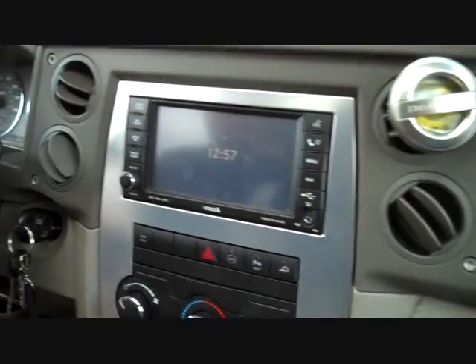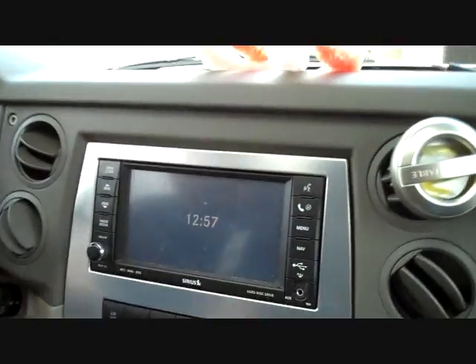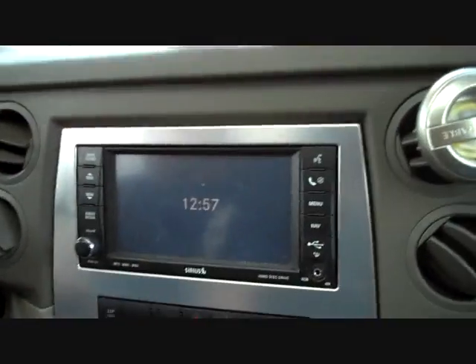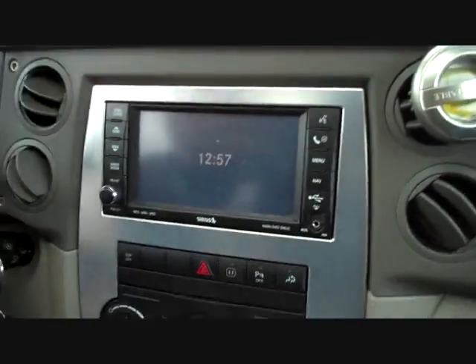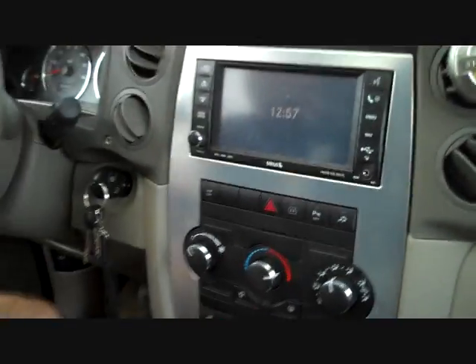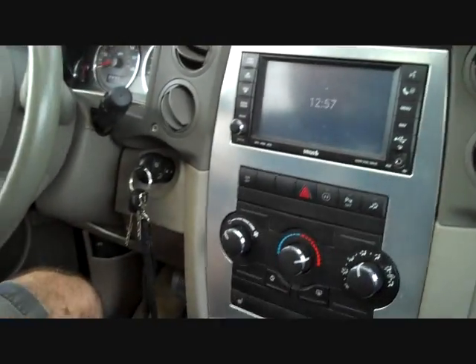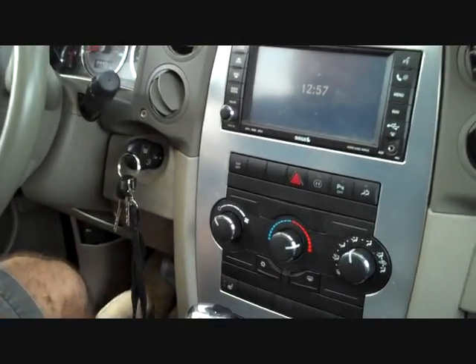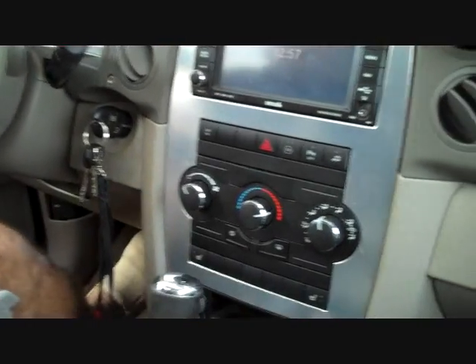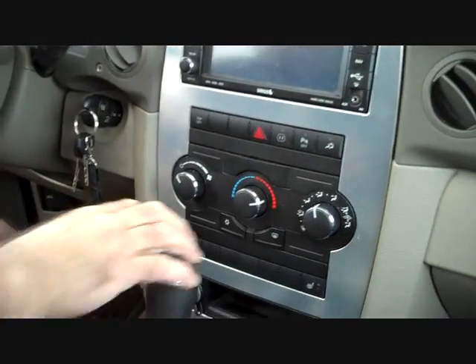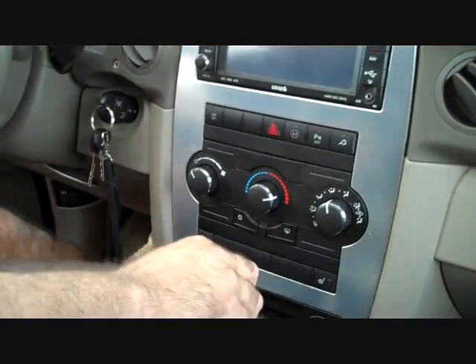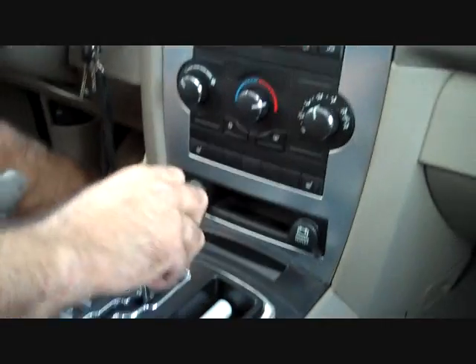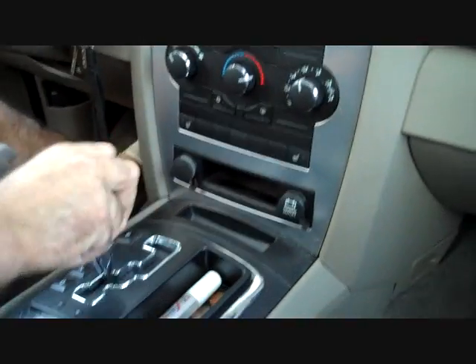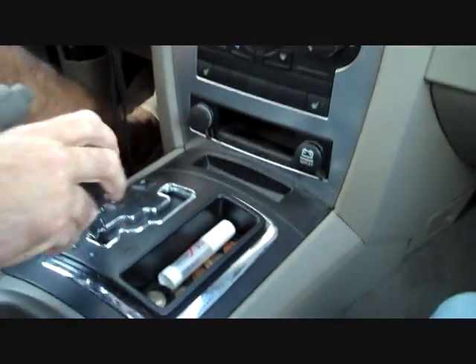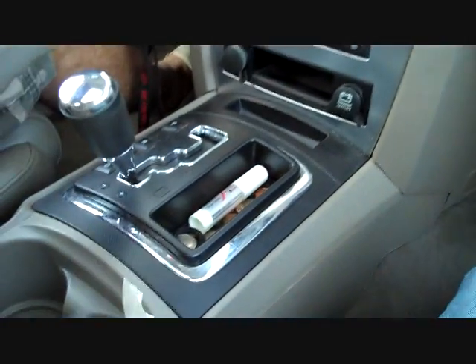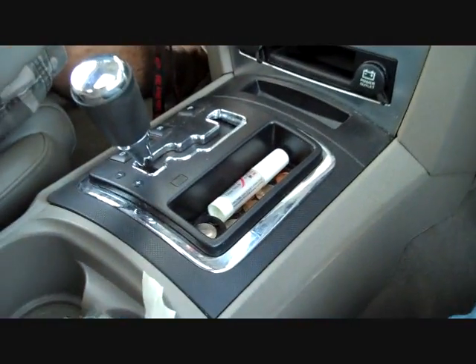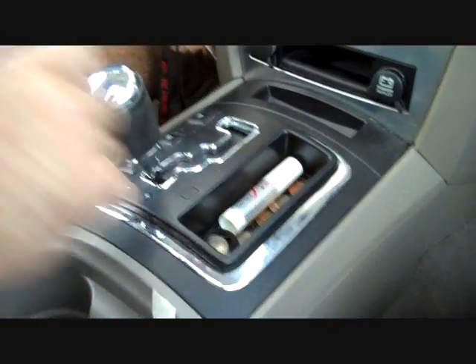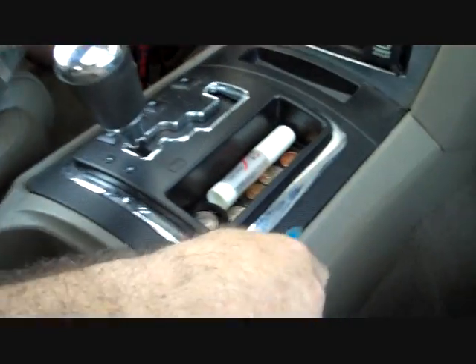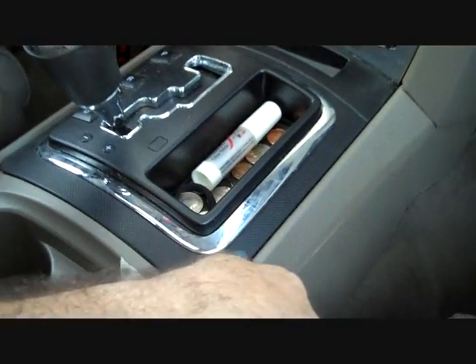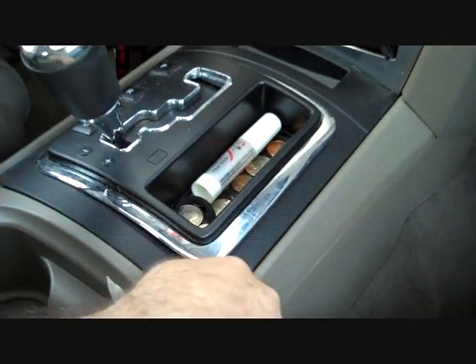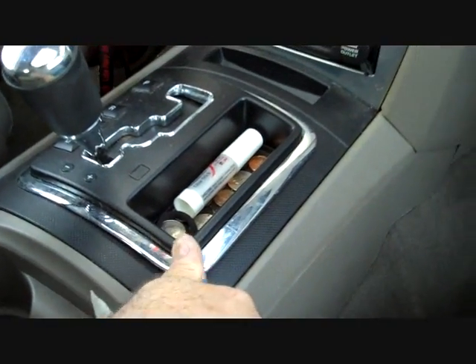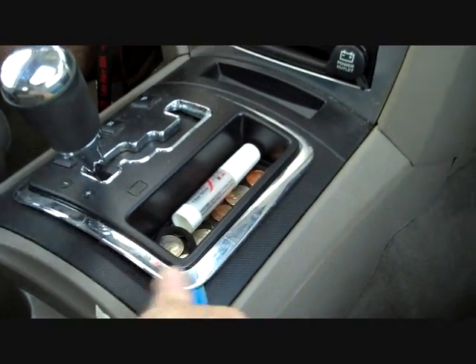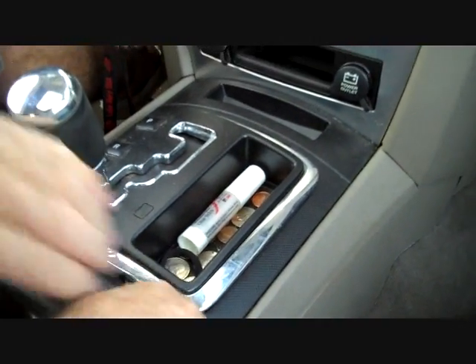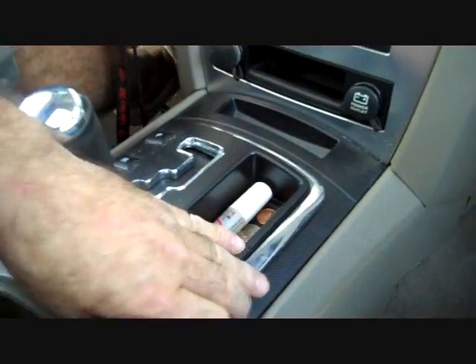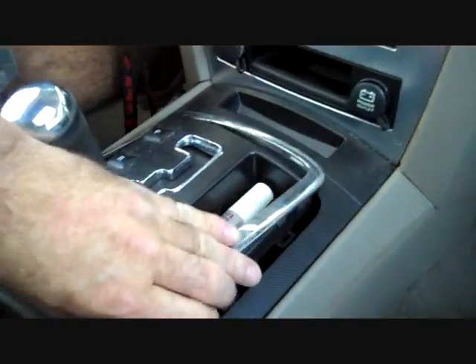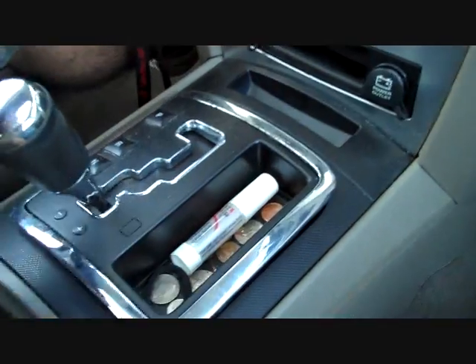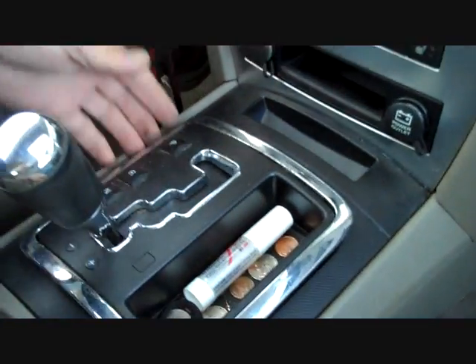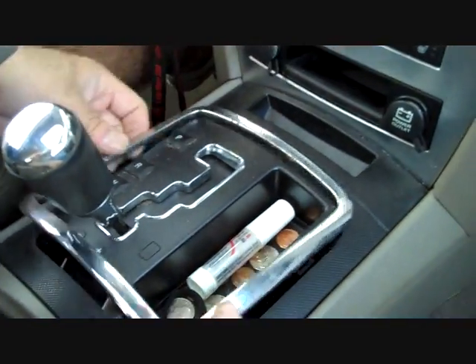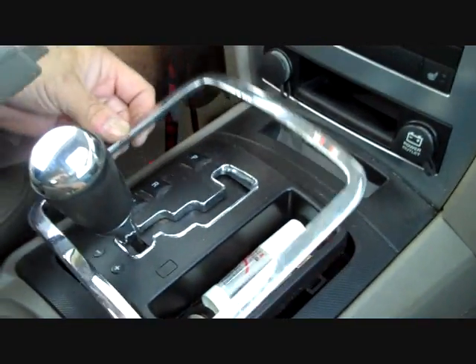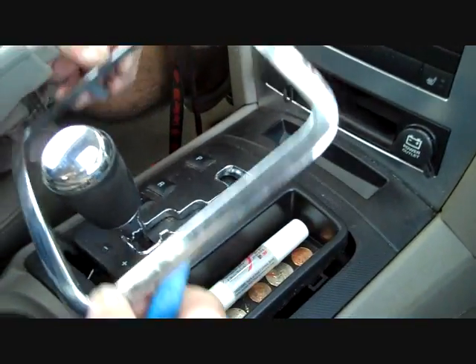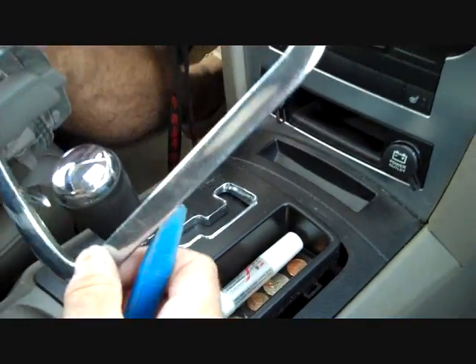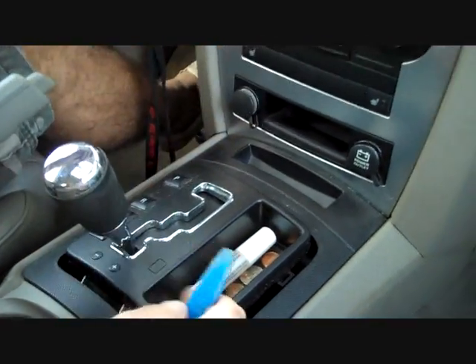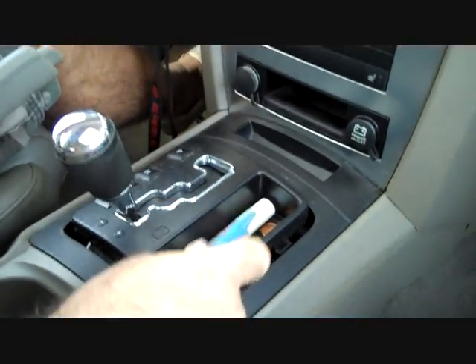We've inserted the key in the ignition, set the parking brake, and we're going to shift to a lower gear. We're going to start with our pry bar along the silver panel that goes around the gear shift here and remove this panel.